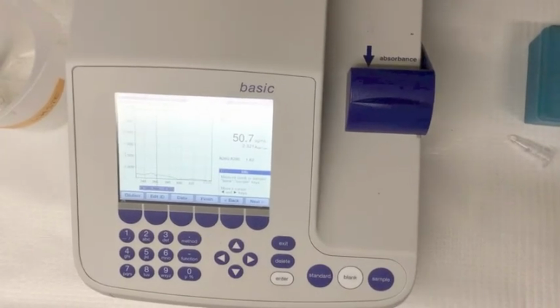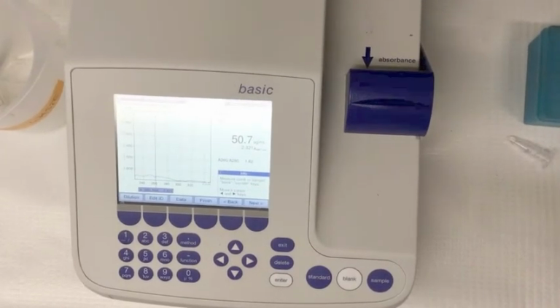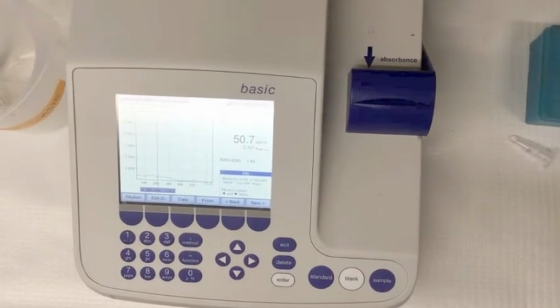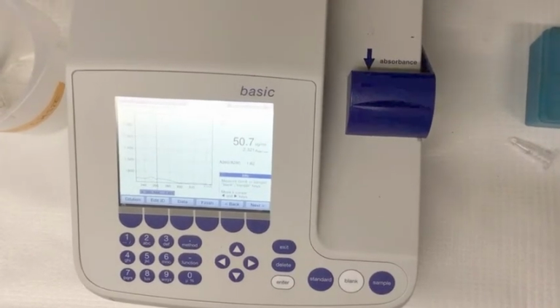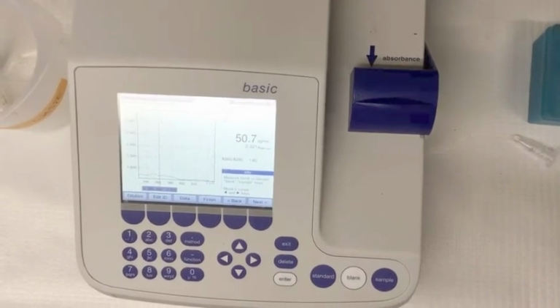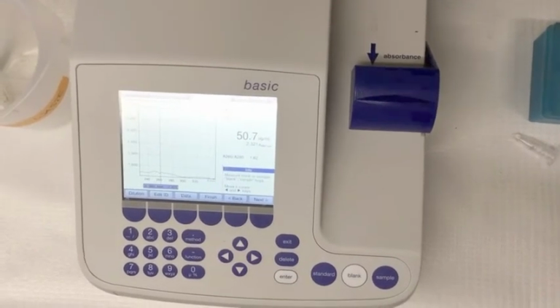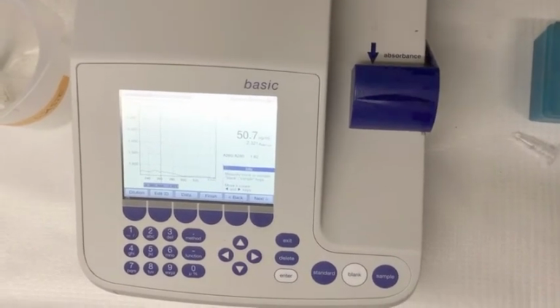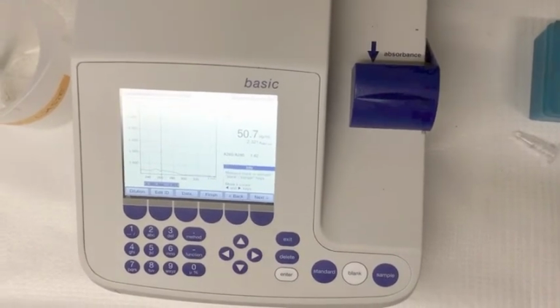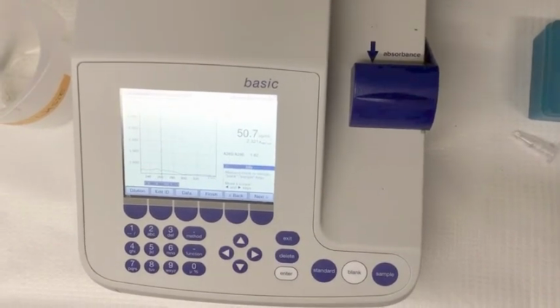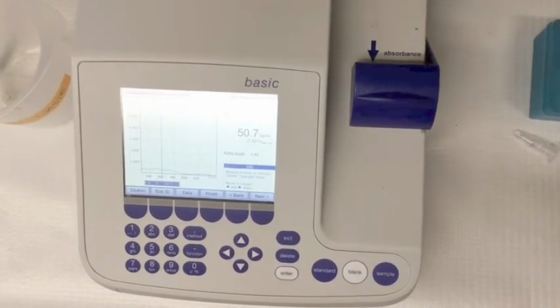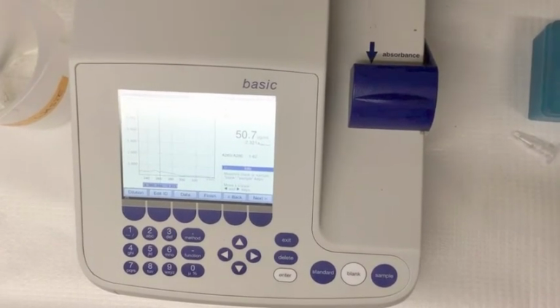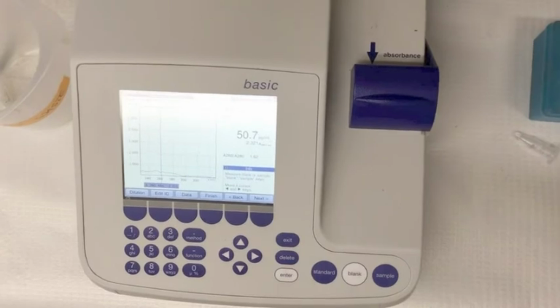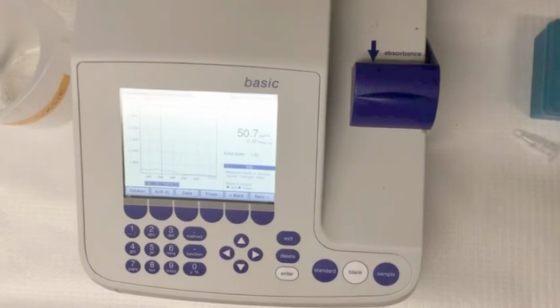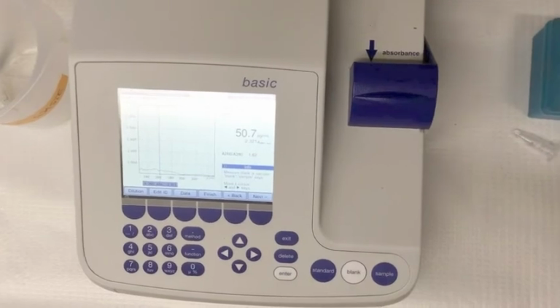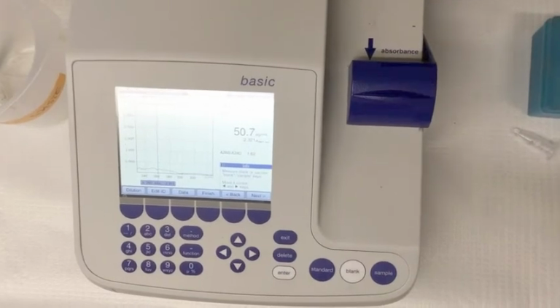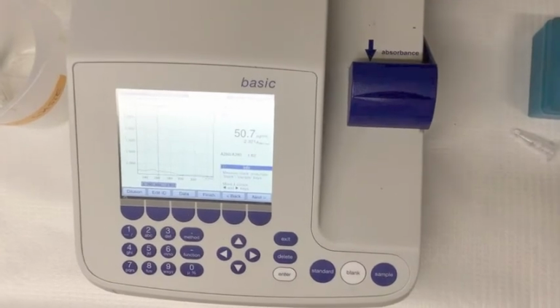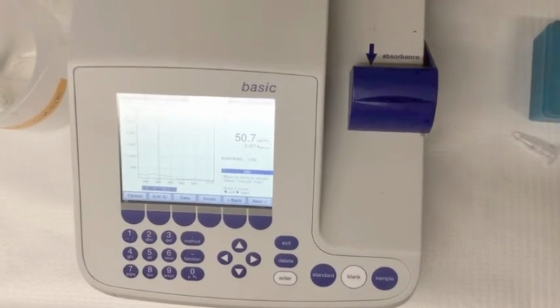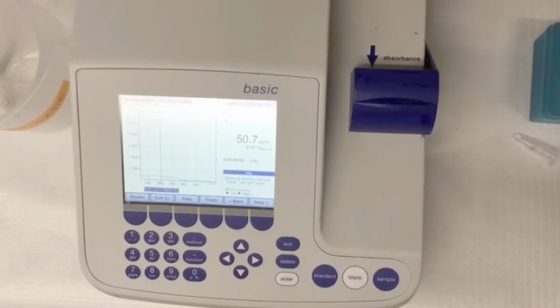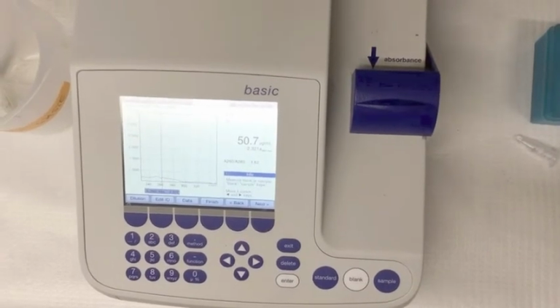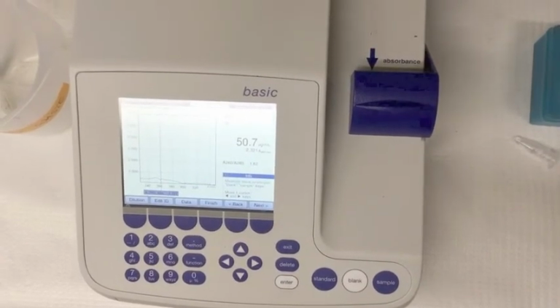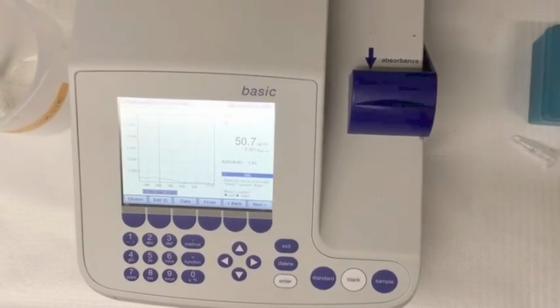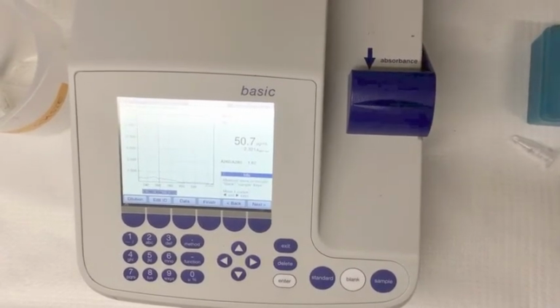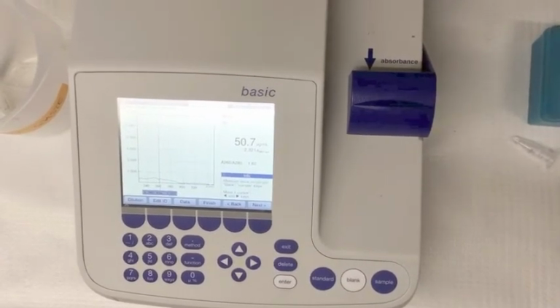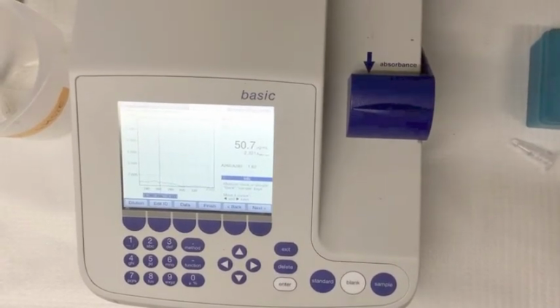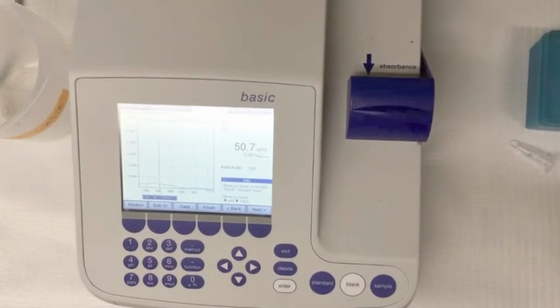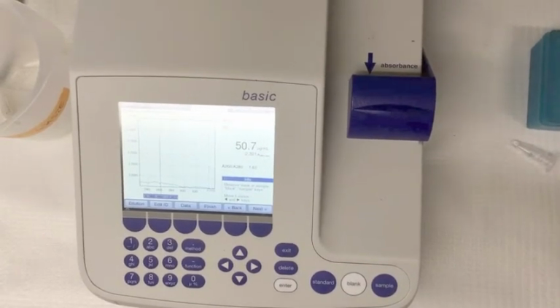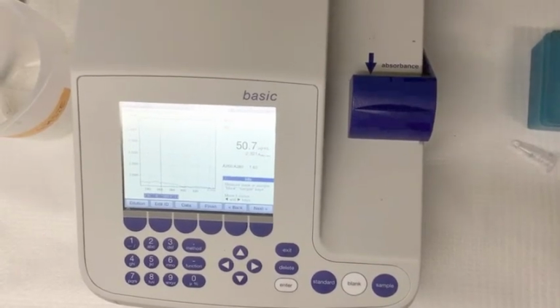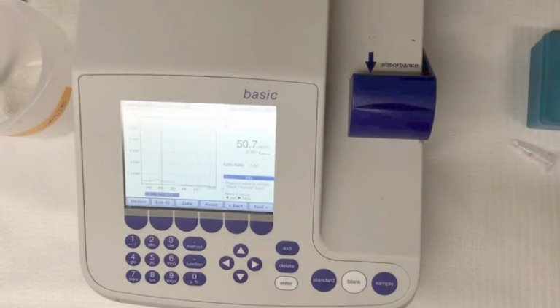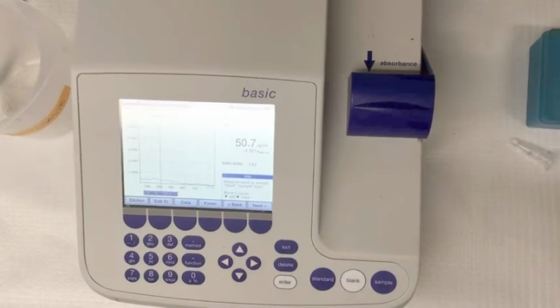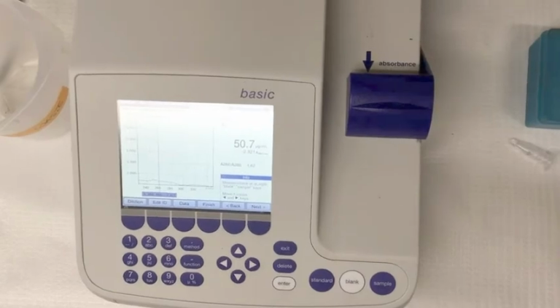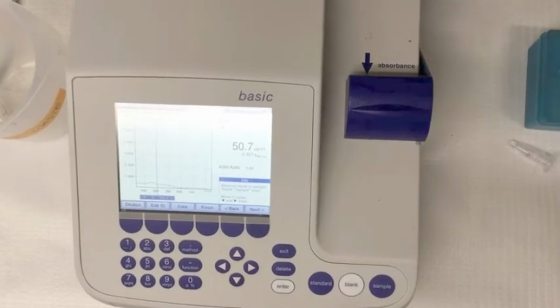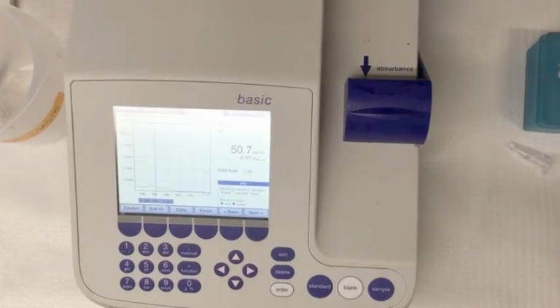Now record the data that comes up on your machine. The best way to do this is to take a picture and refer to it later. If an error appears, try again.